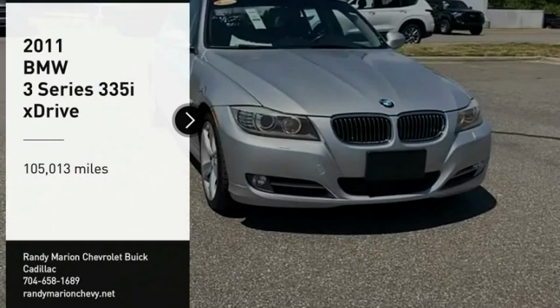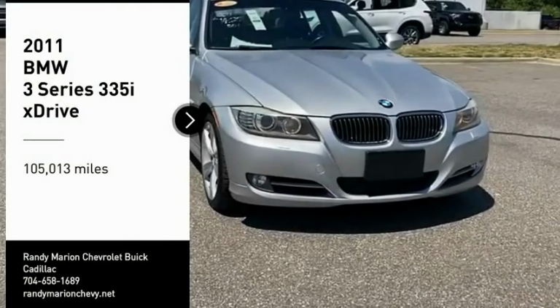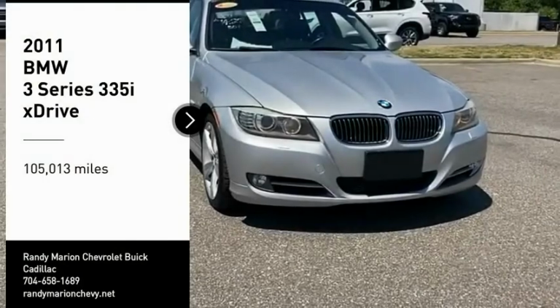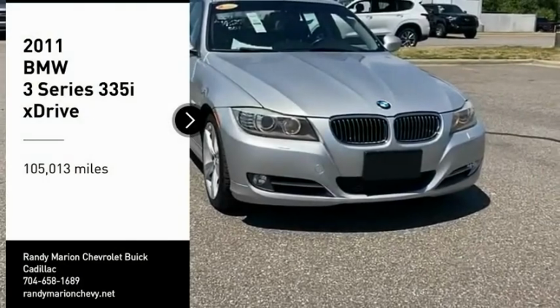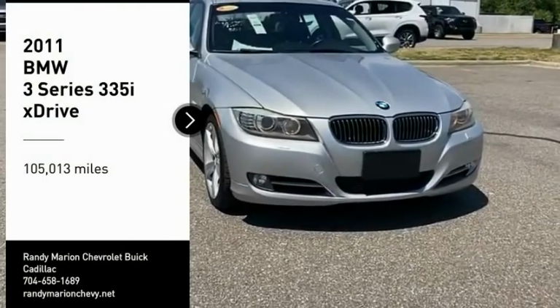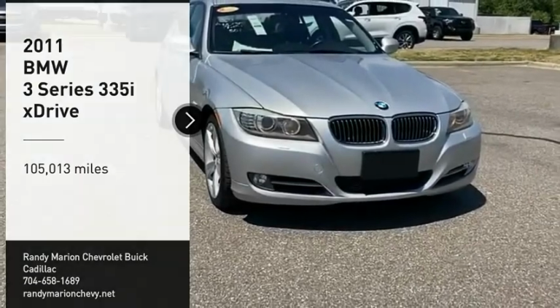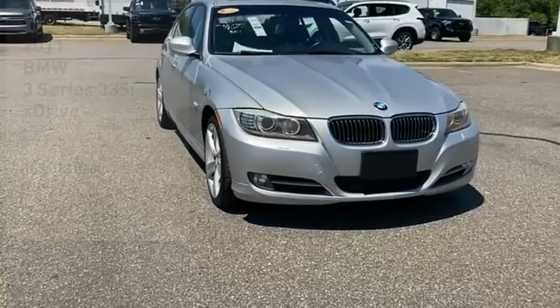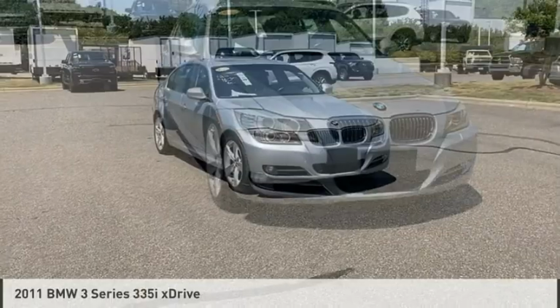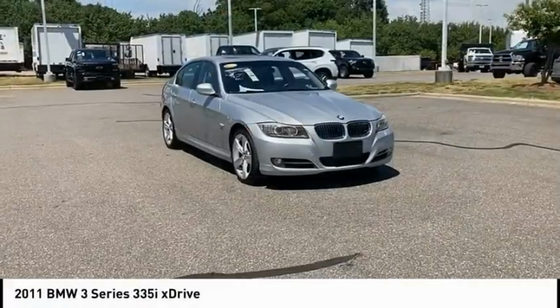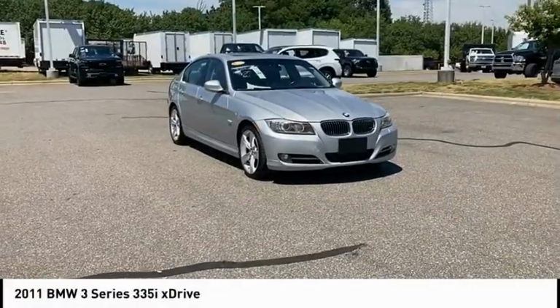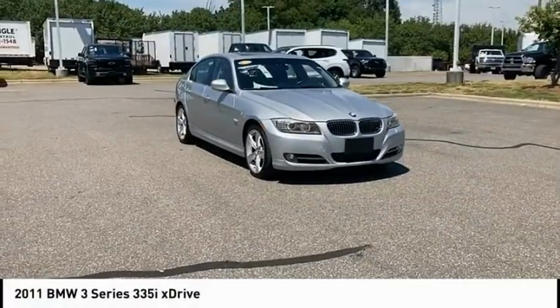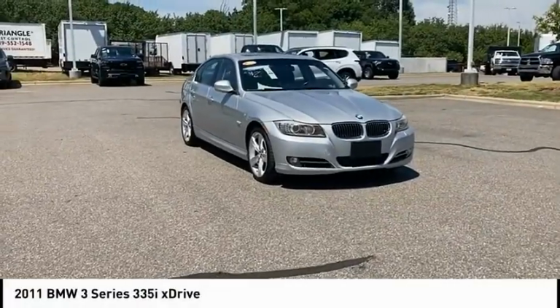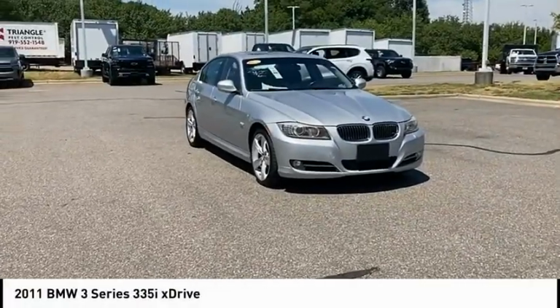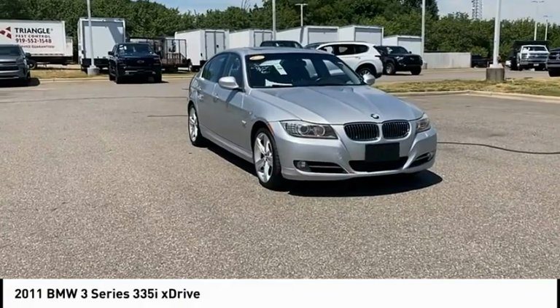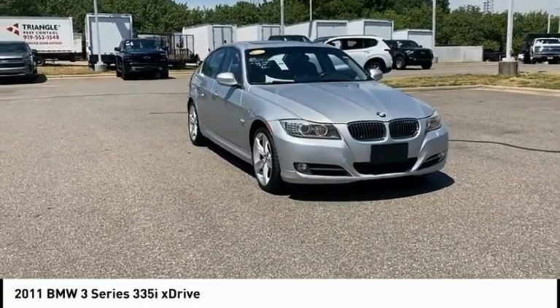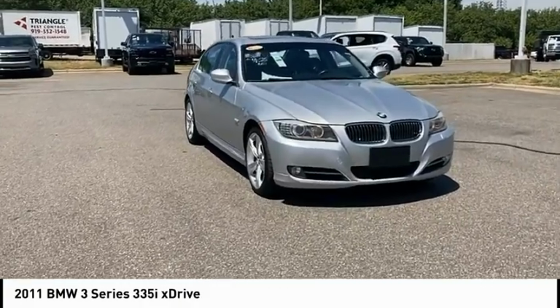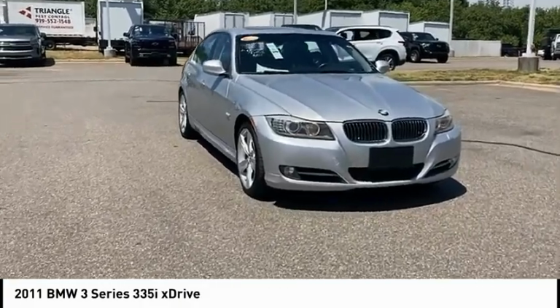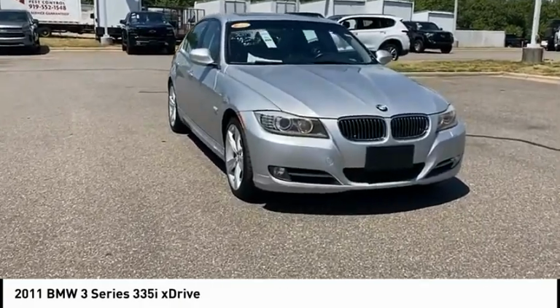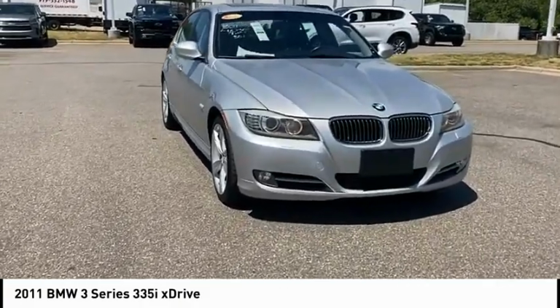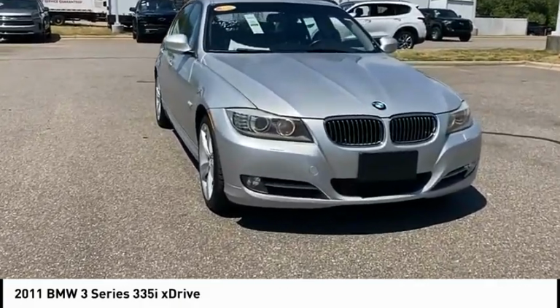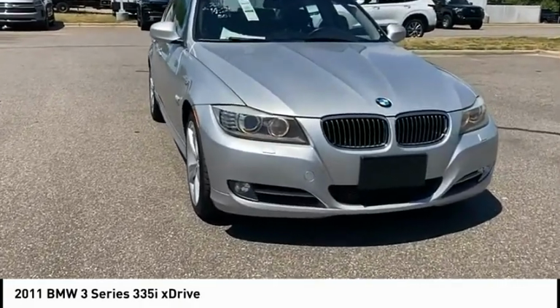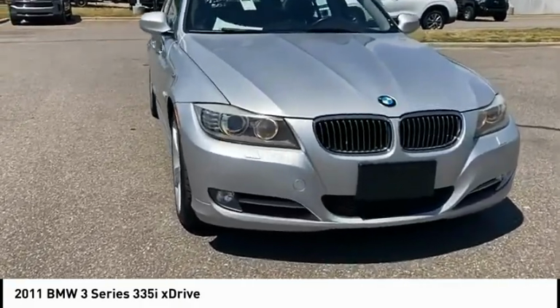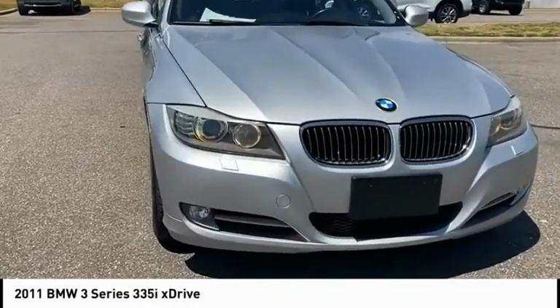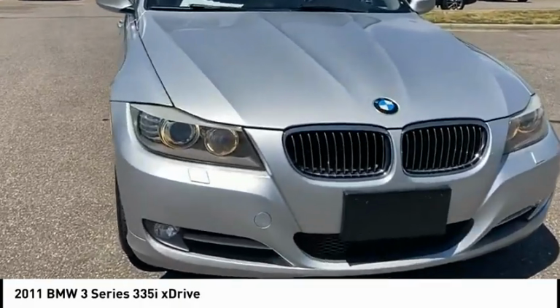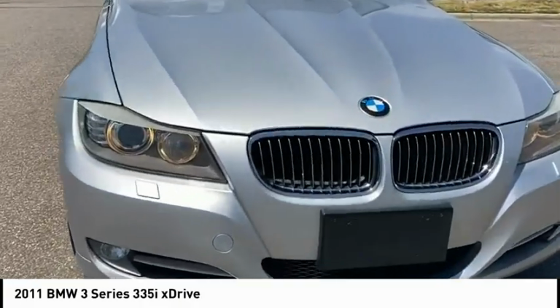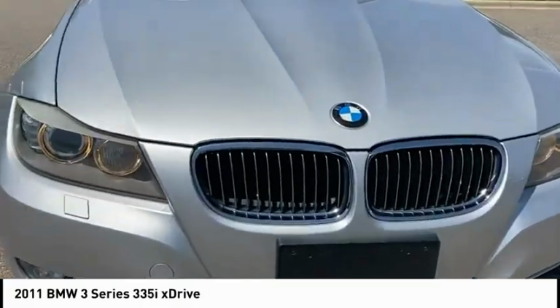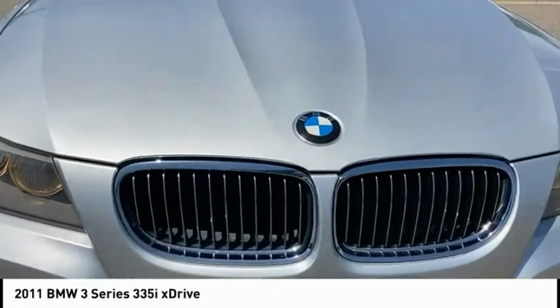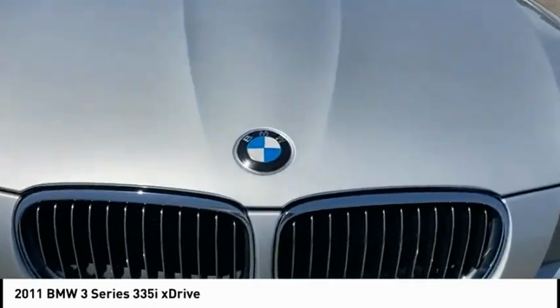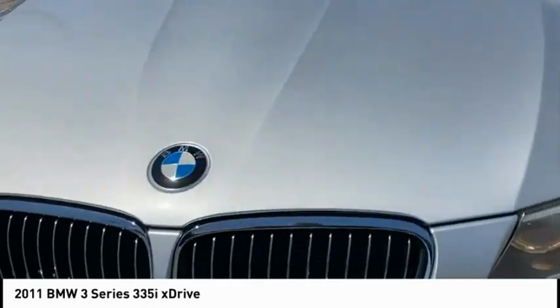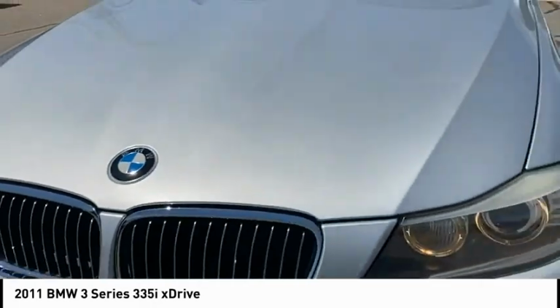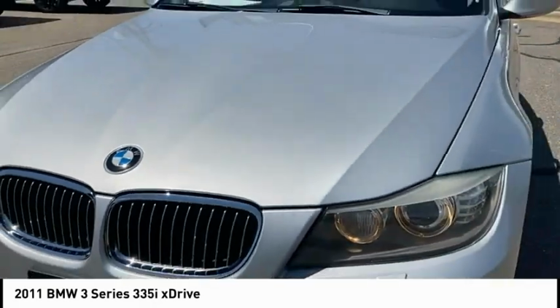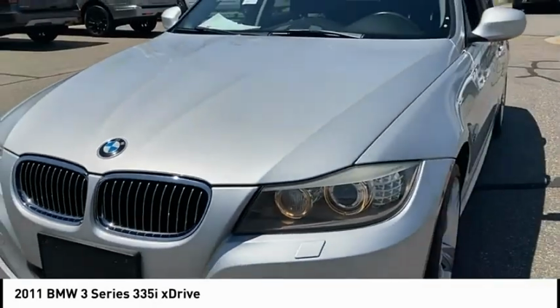Take a ride in the 2011 3 Series — proof that all good things come in threes. The BMW 3 Series has a well-deserved reputation for packing outstanding driving dynamics and excellent quality.